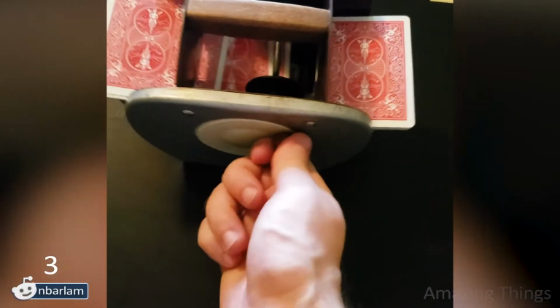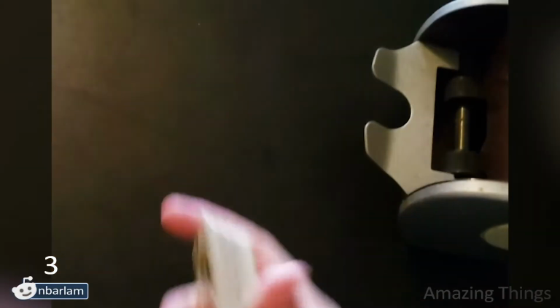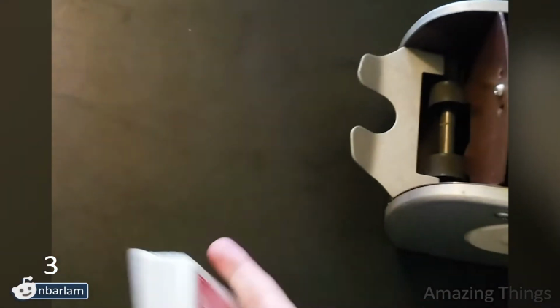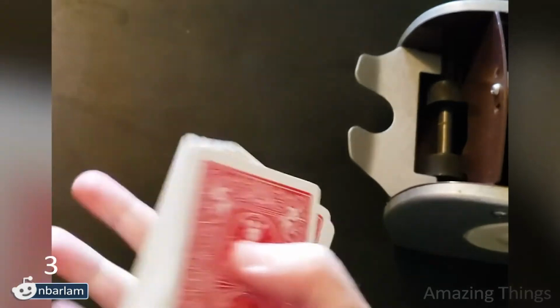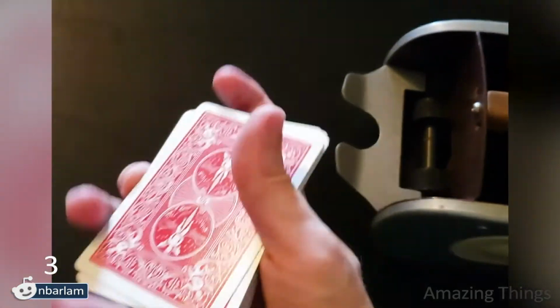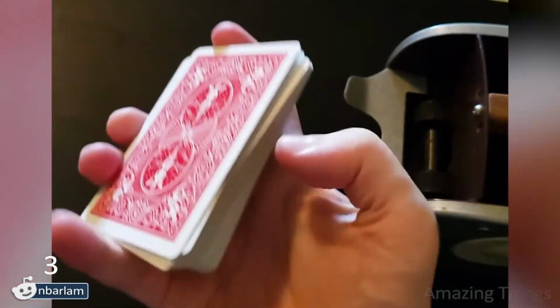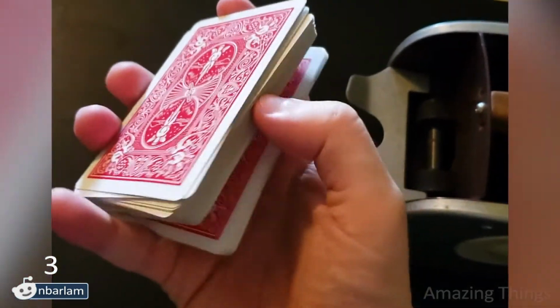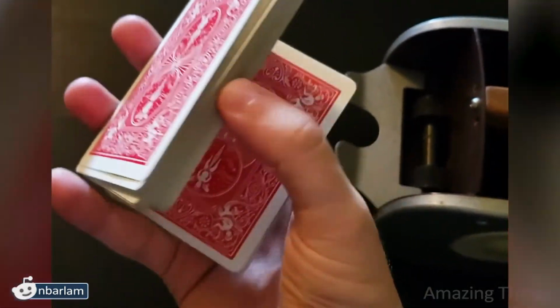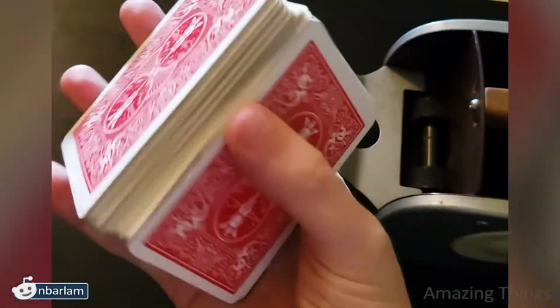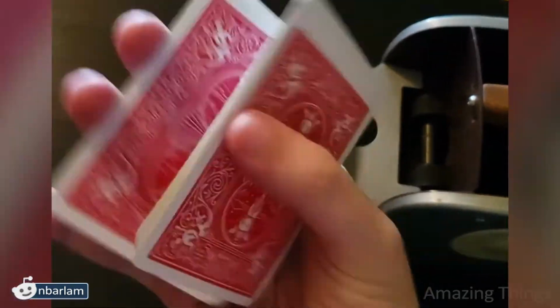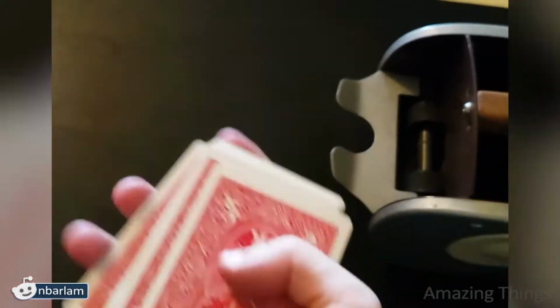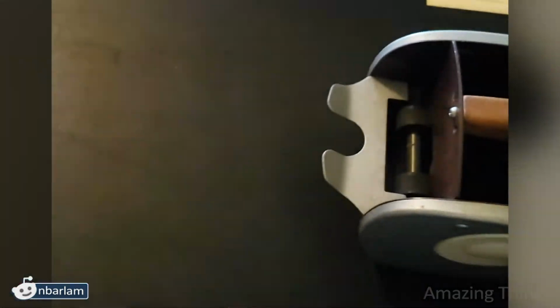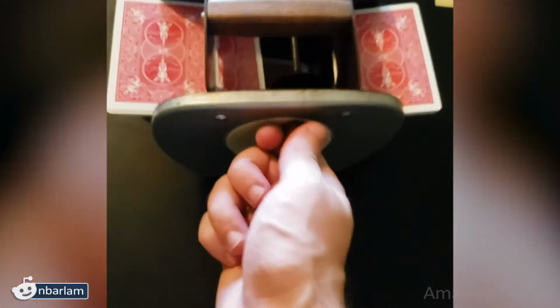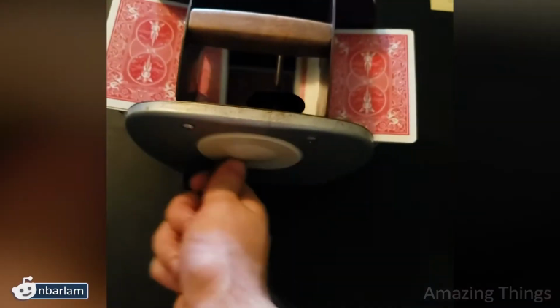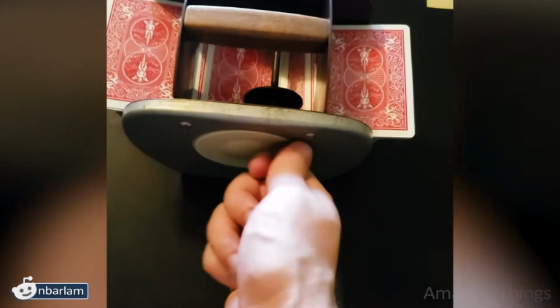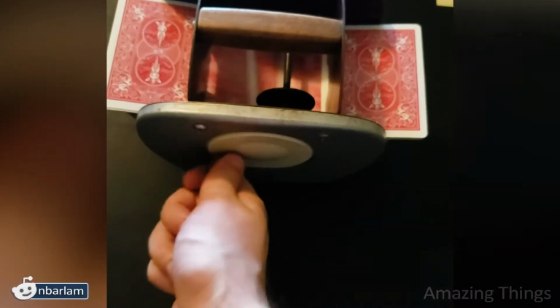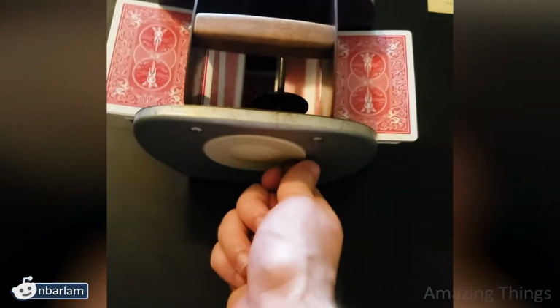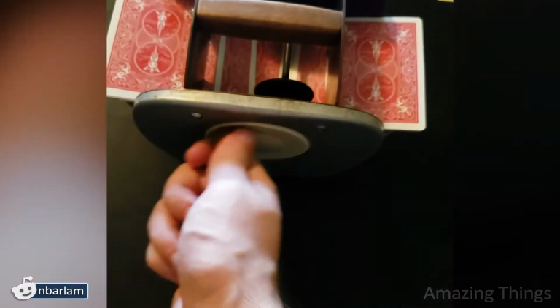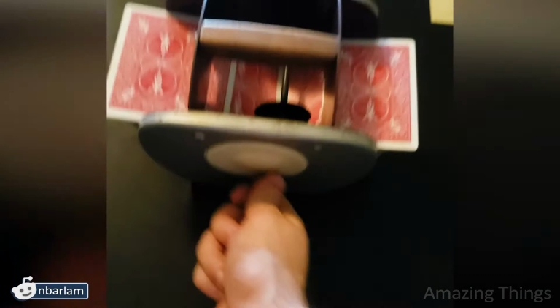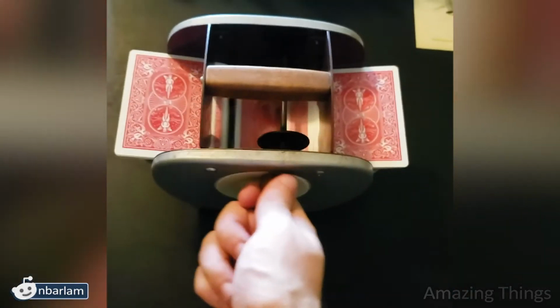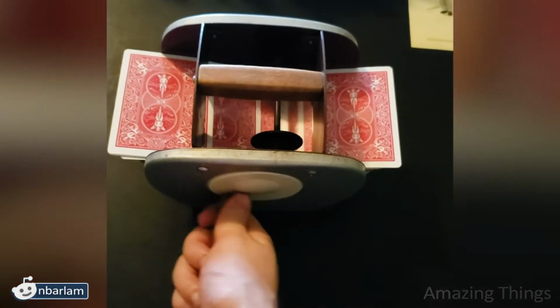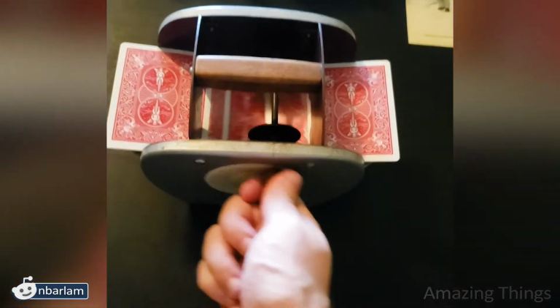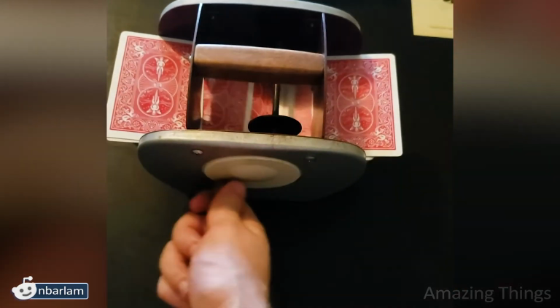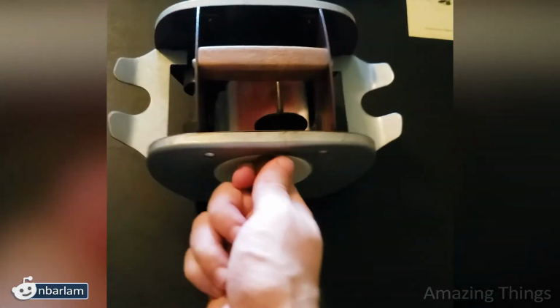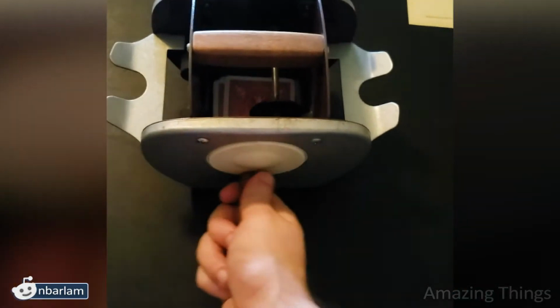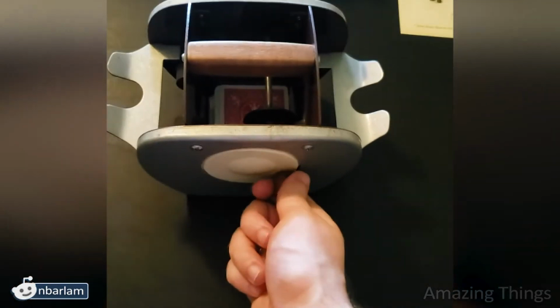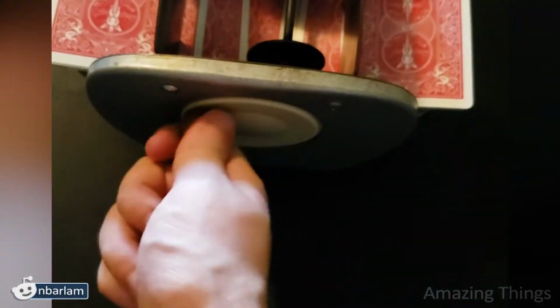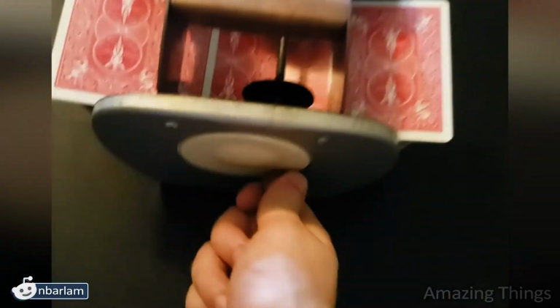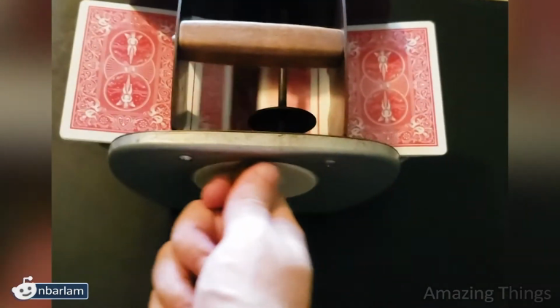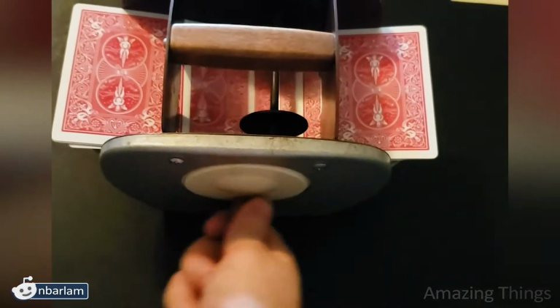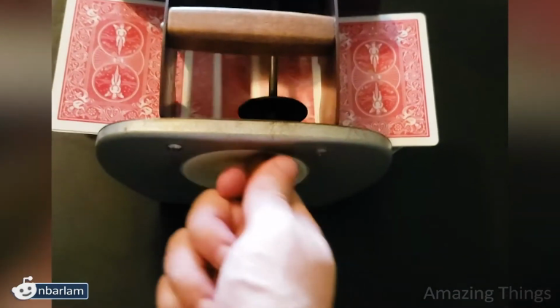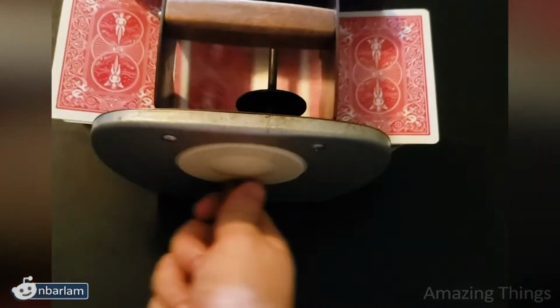Here is a really cool weapon against my friend who loves to cheat! You can now shuffle the cards with this tool!